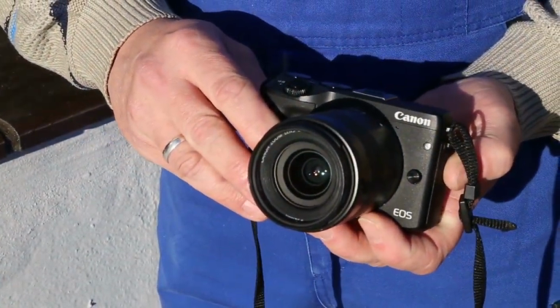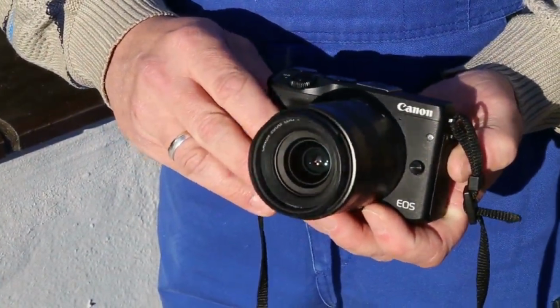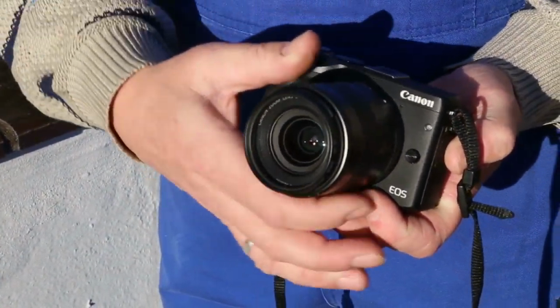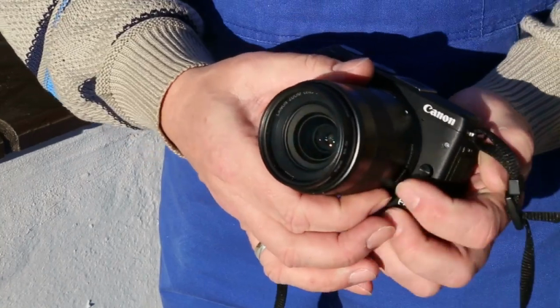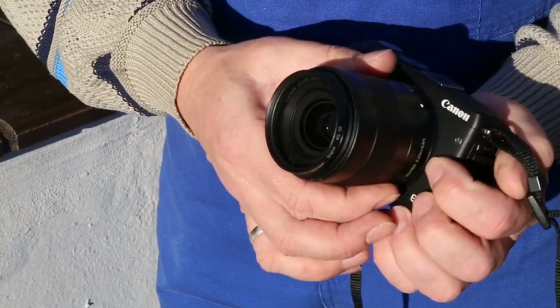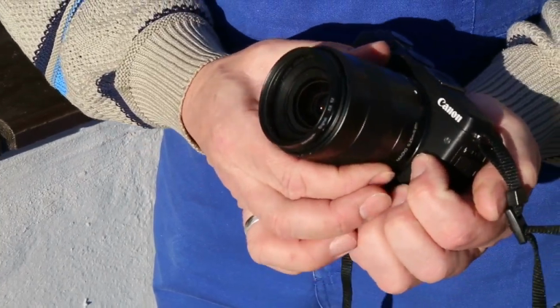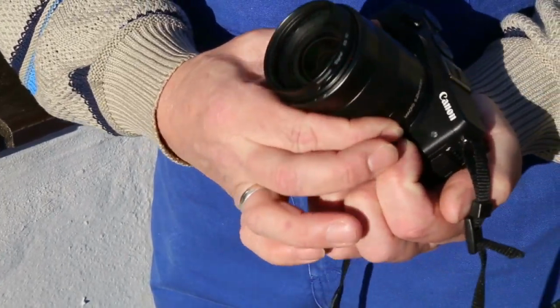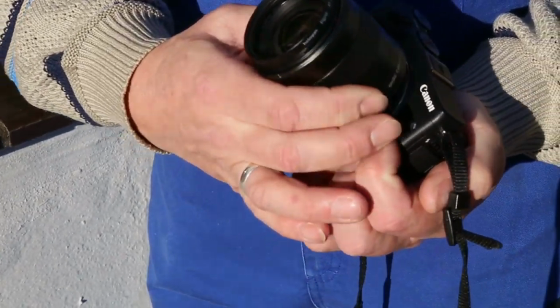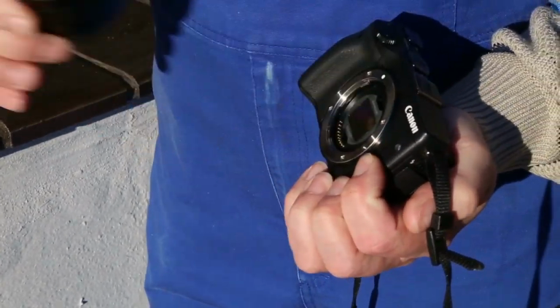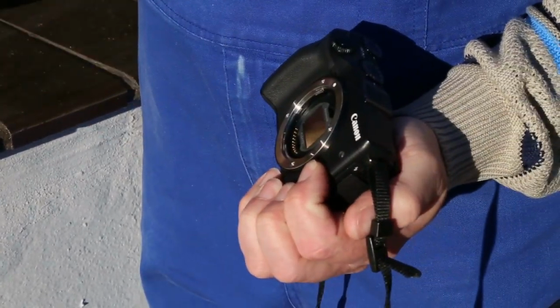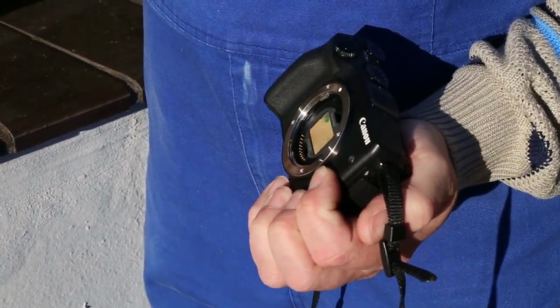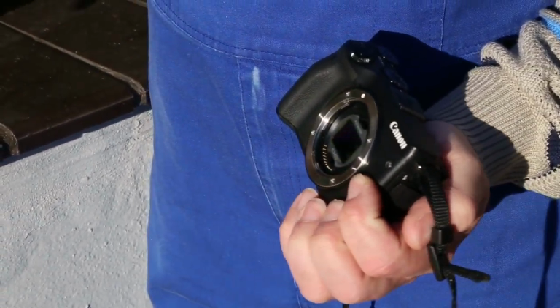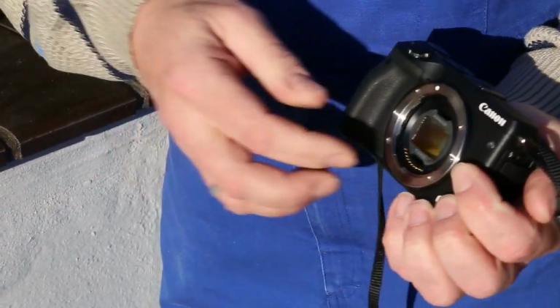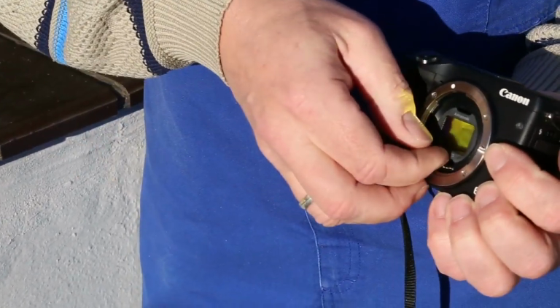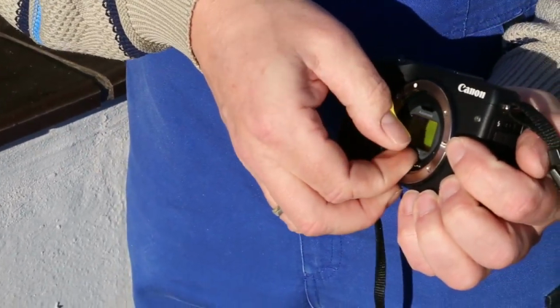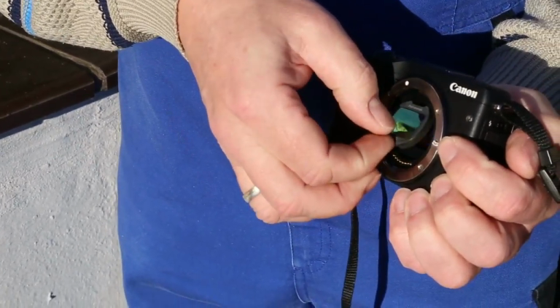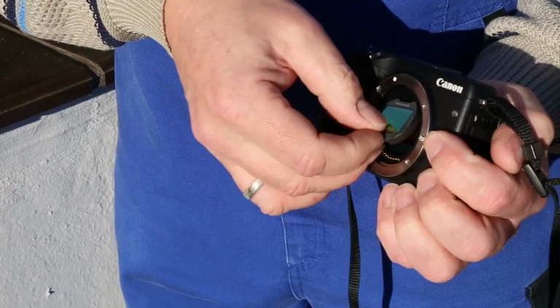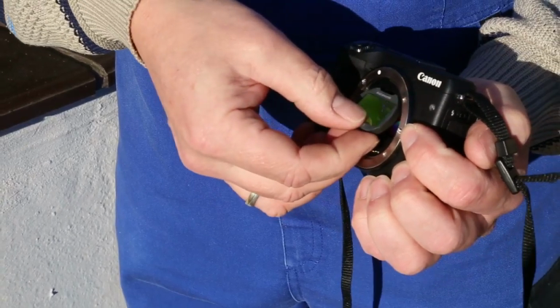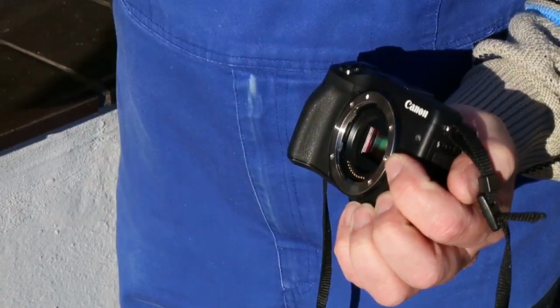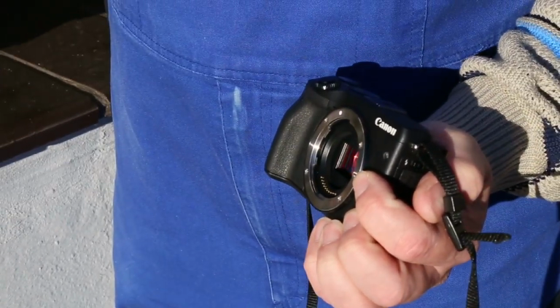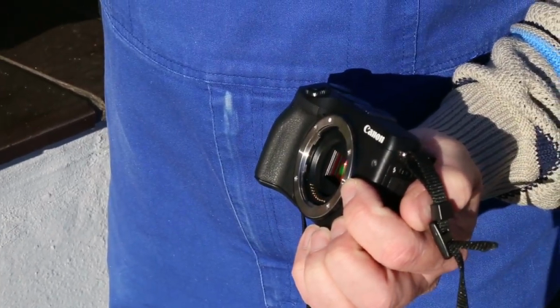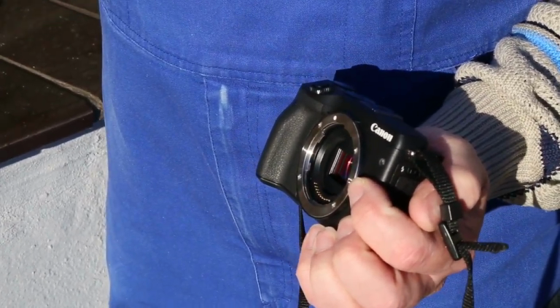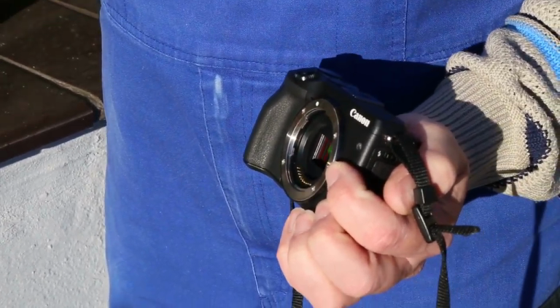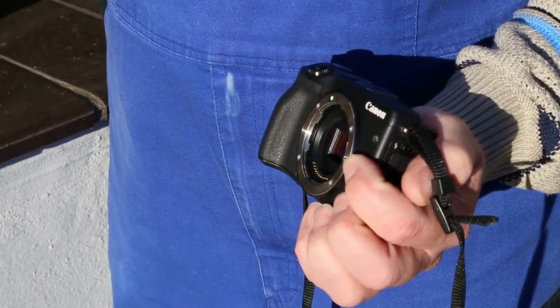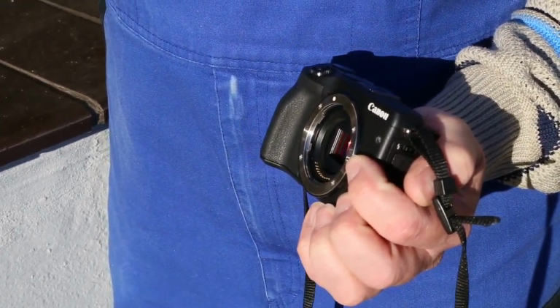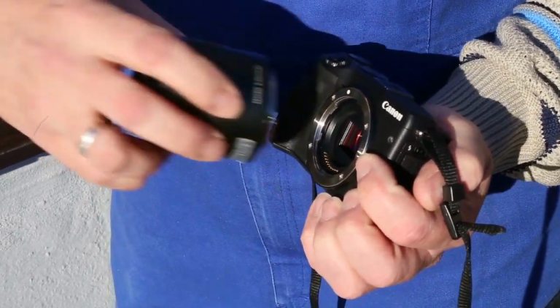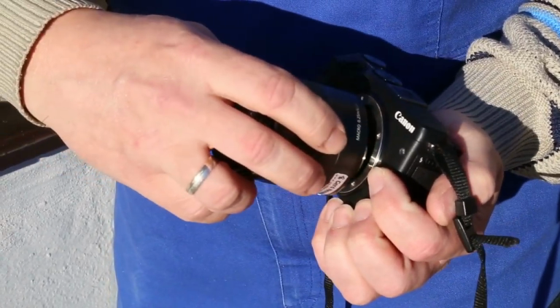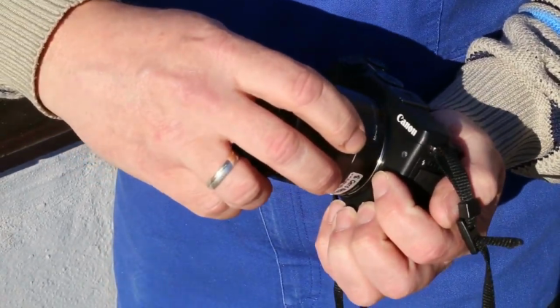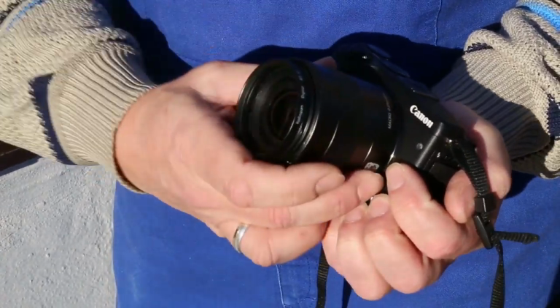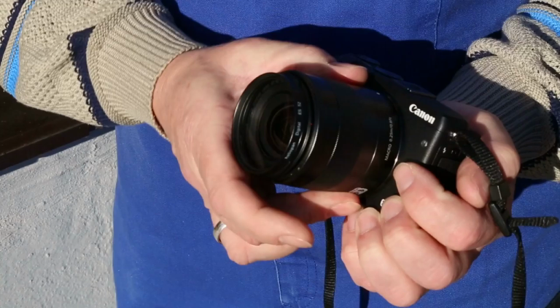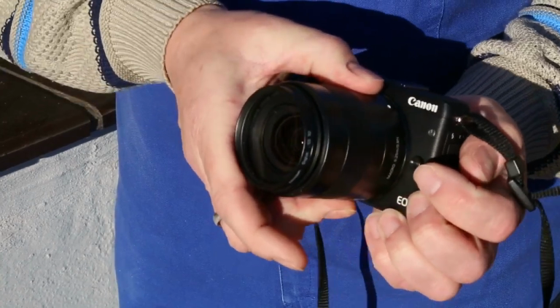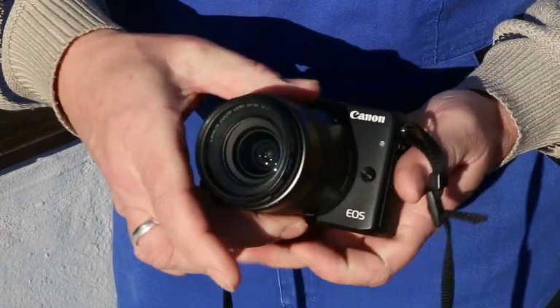Removing the filter is as easy as installing it. Just remove your lens. Take the filter out. And you're ready for normal daylight photography again. That's it.